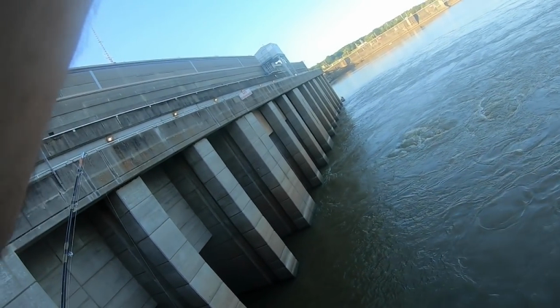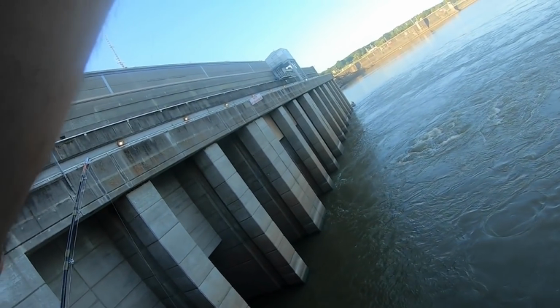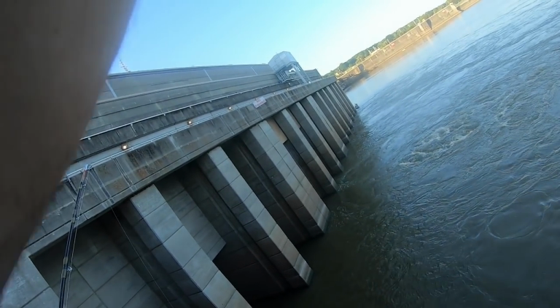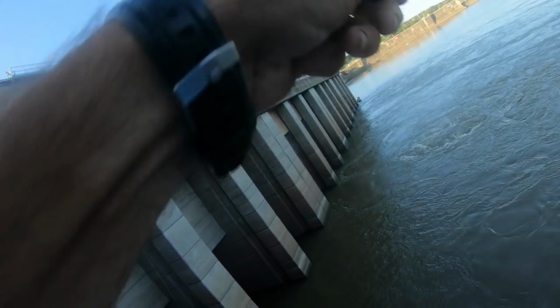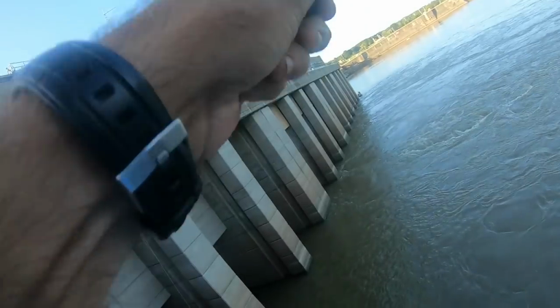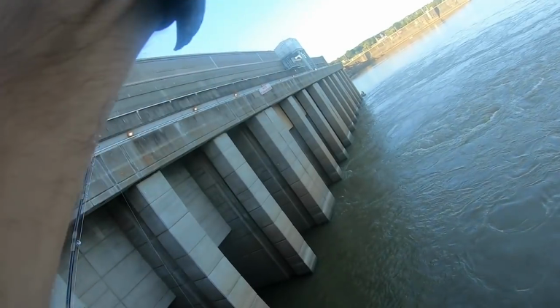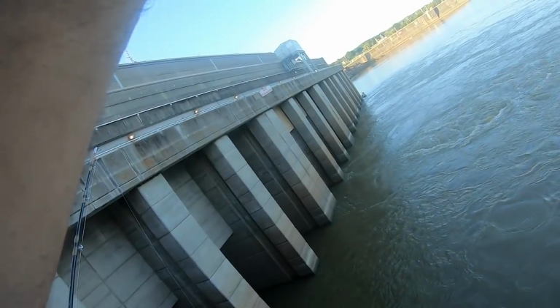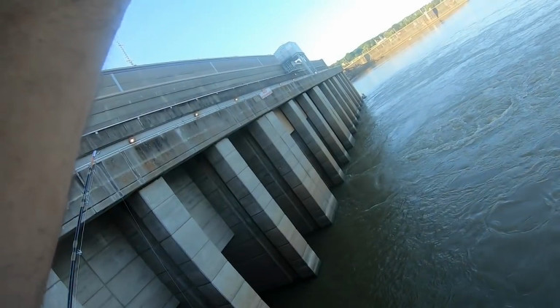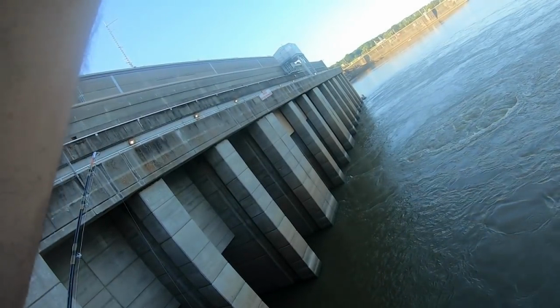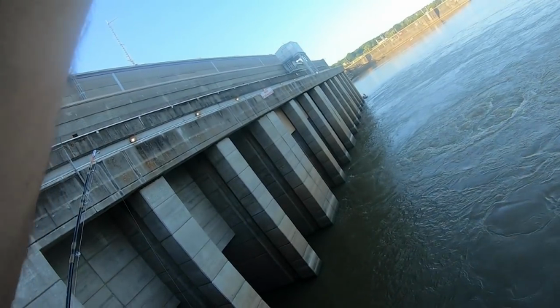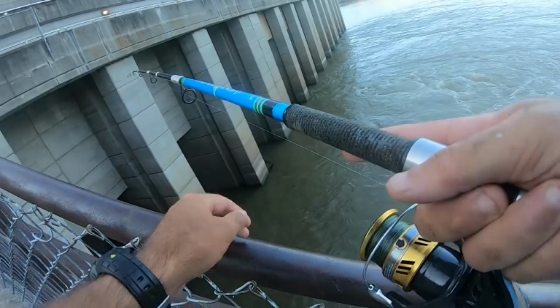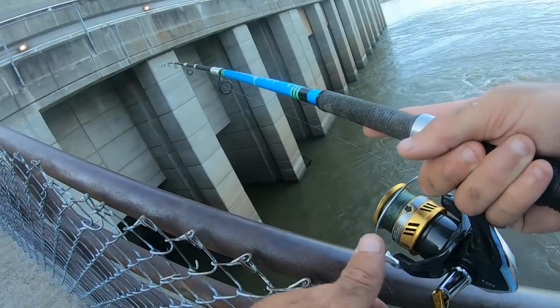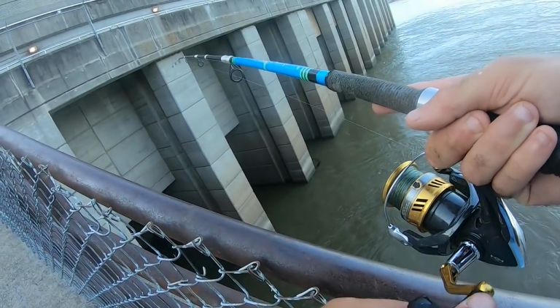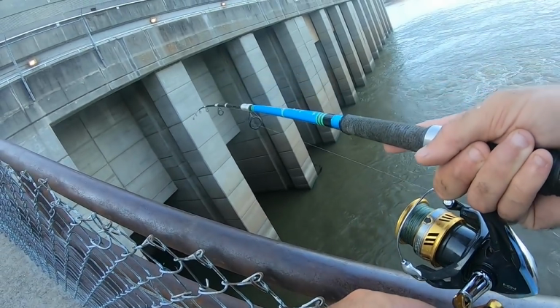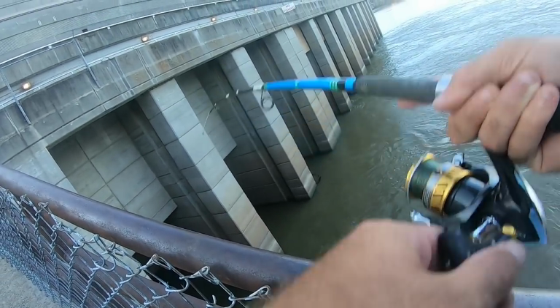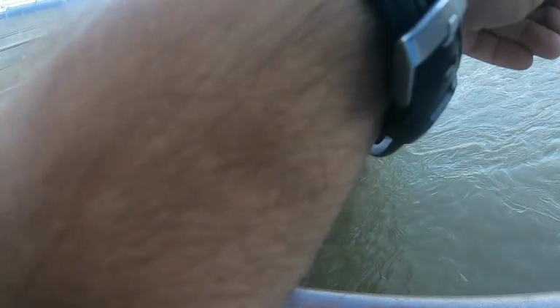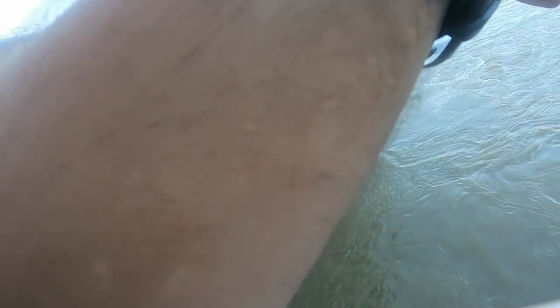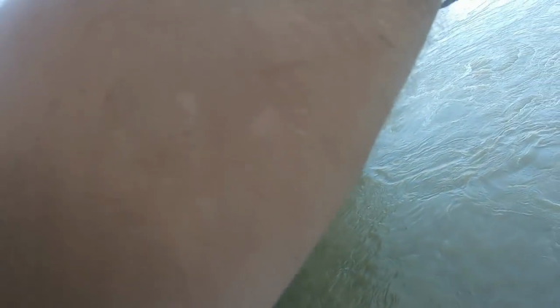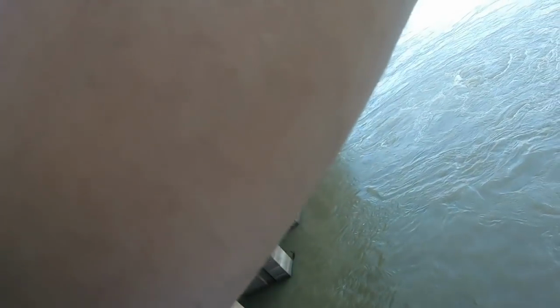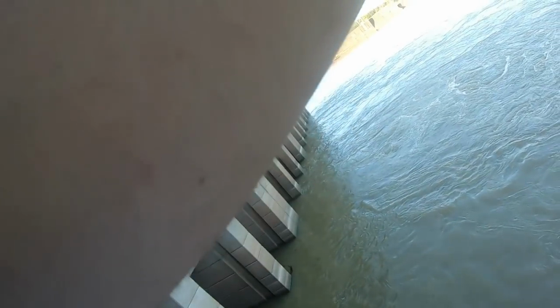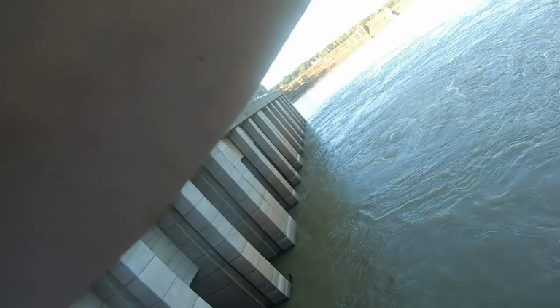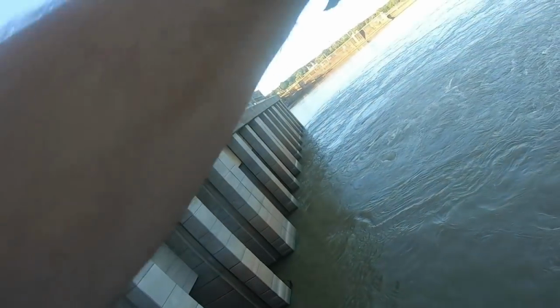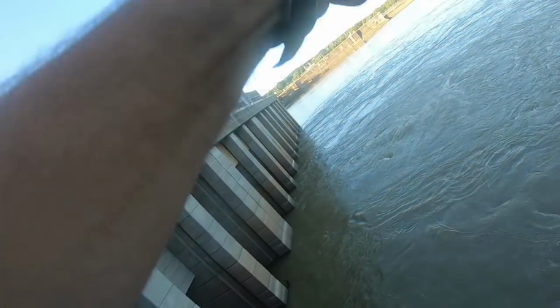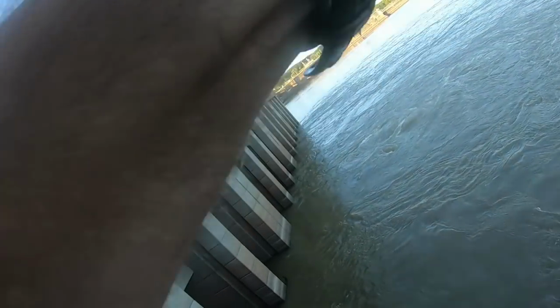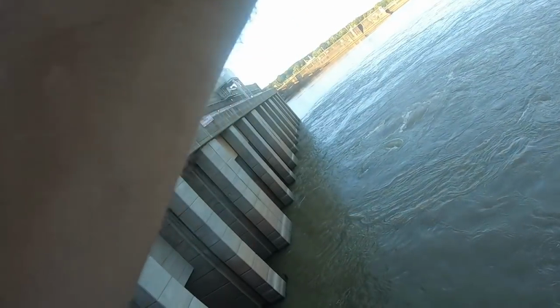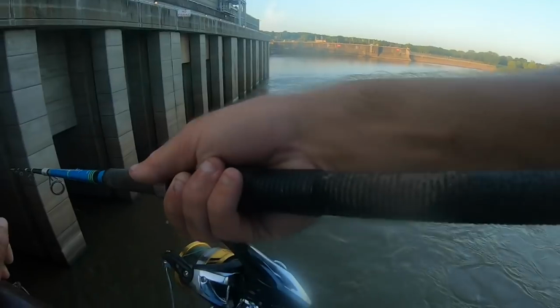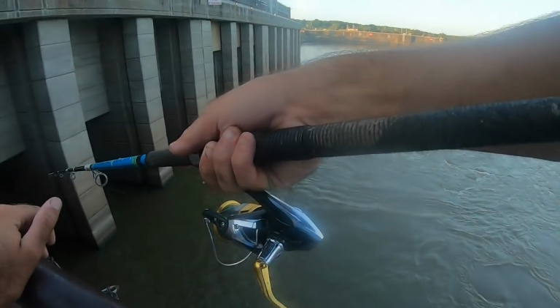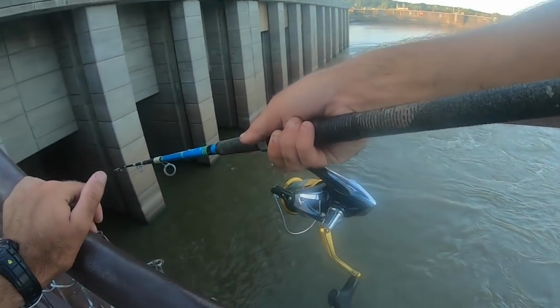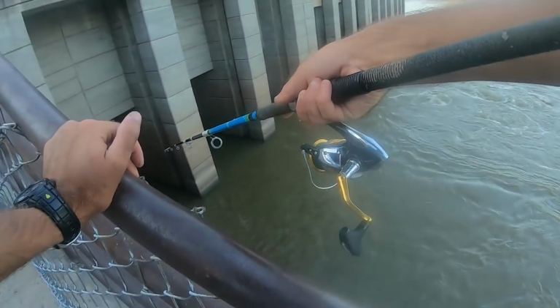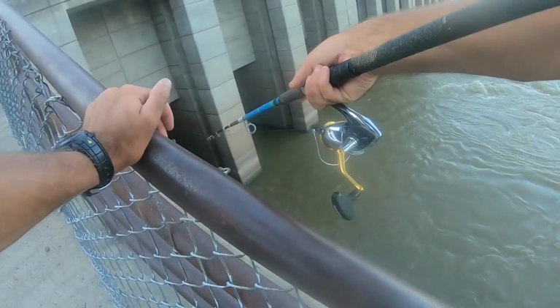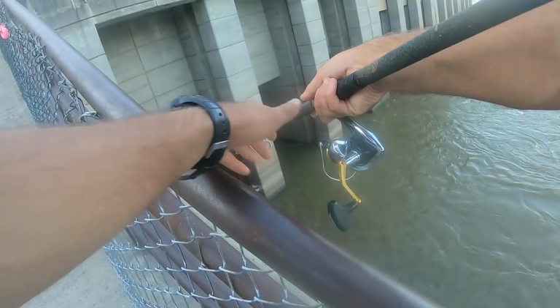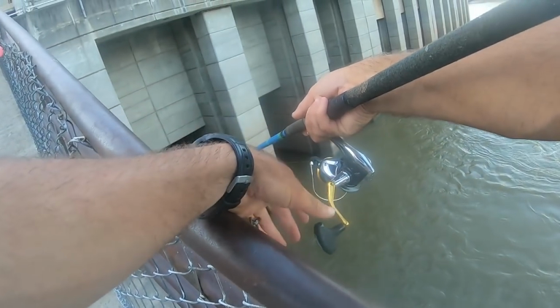I think we got him. We got him. Oh, fish on! I think I'm under.